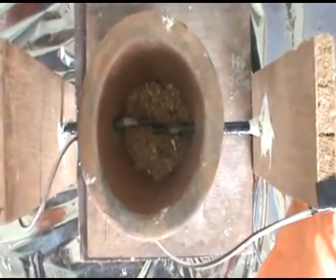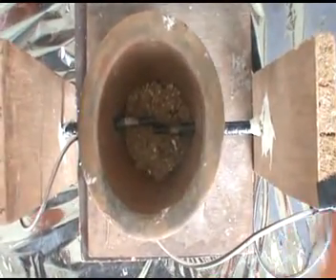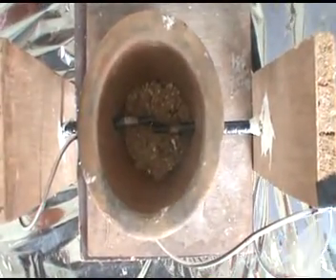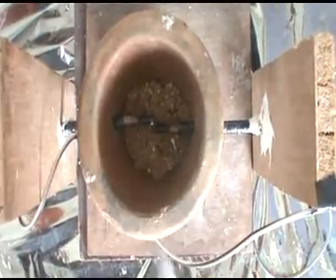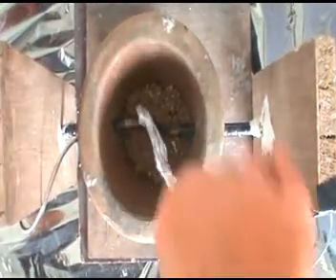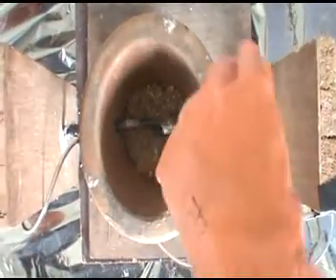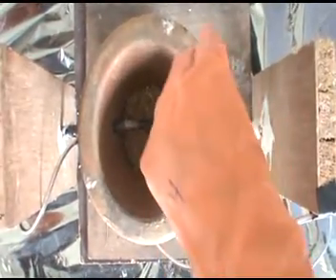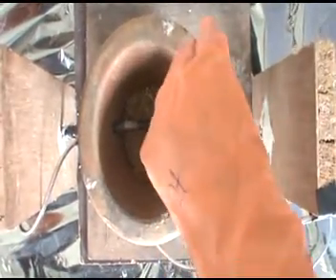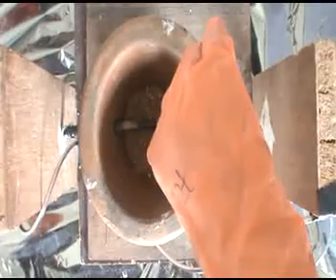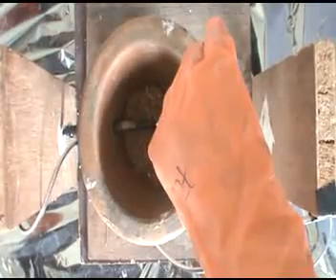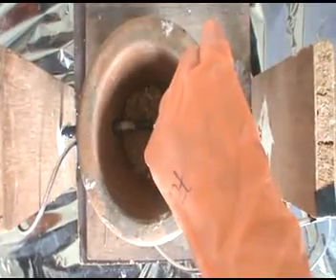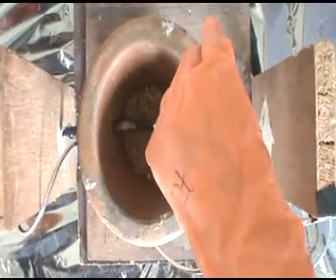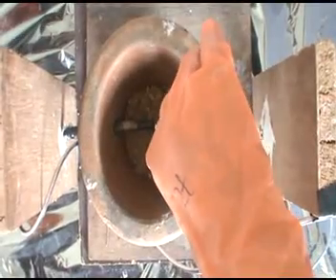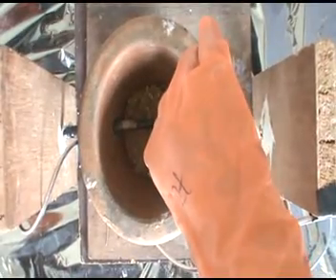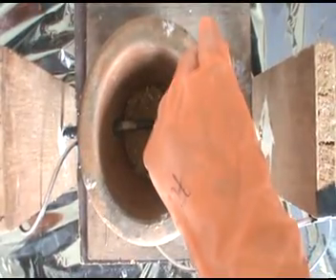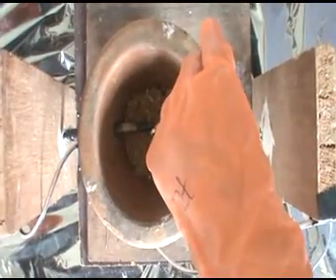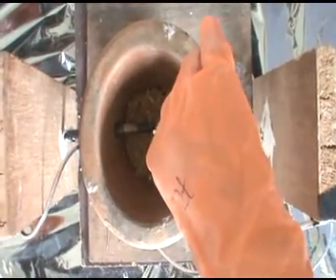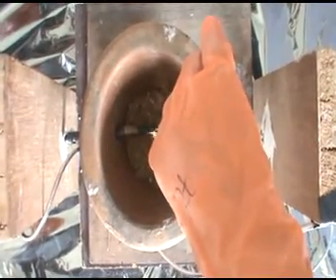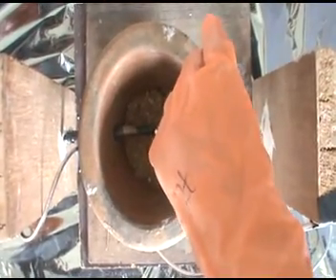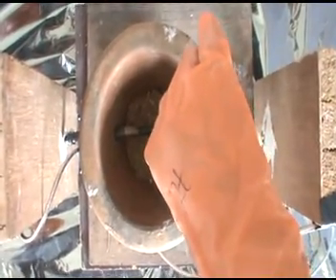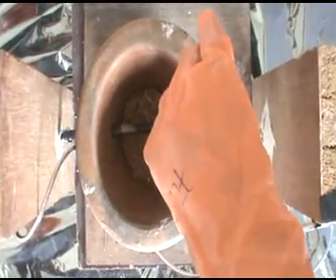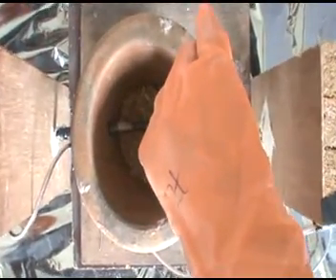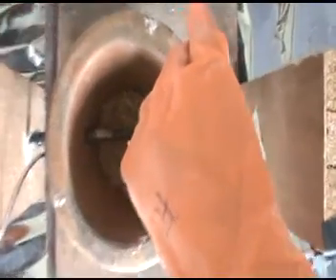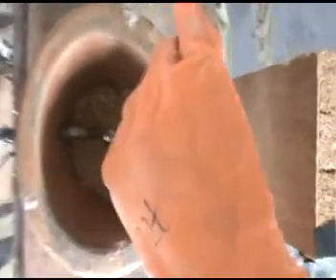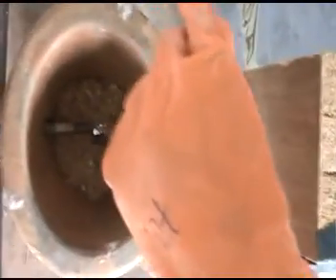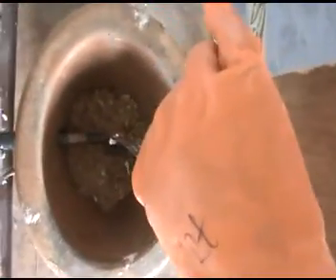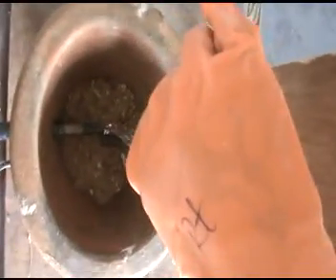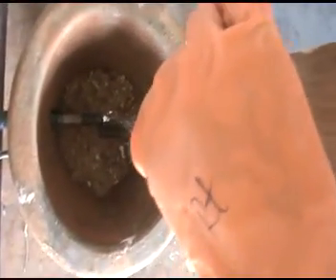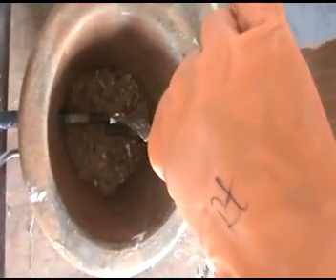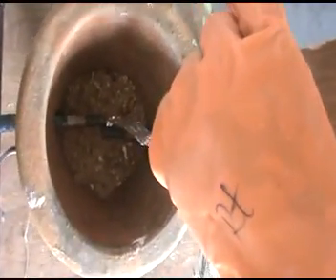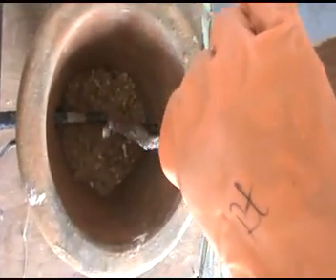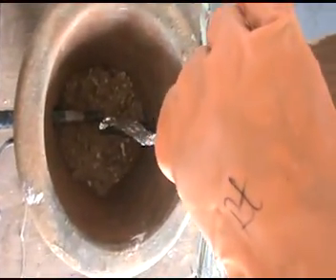You can see here — this aluminium is burning here. You can melt any metals.